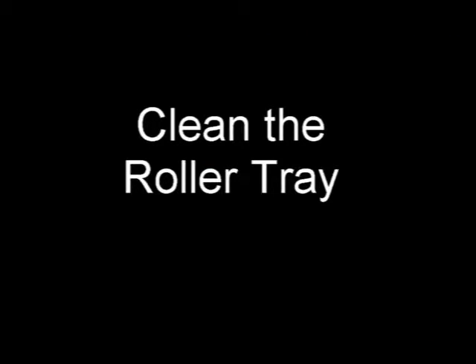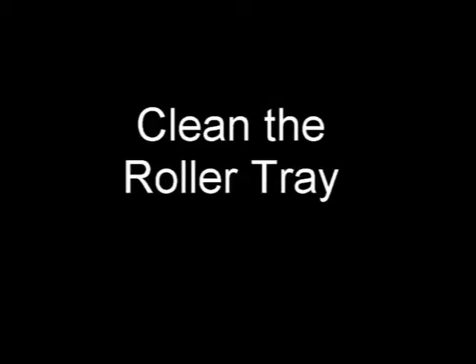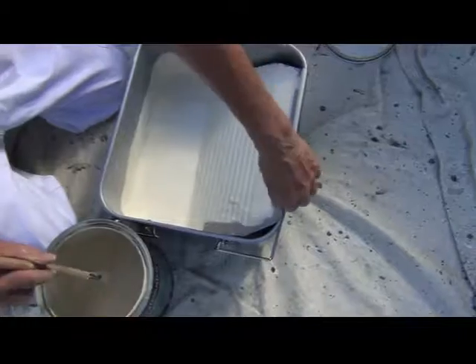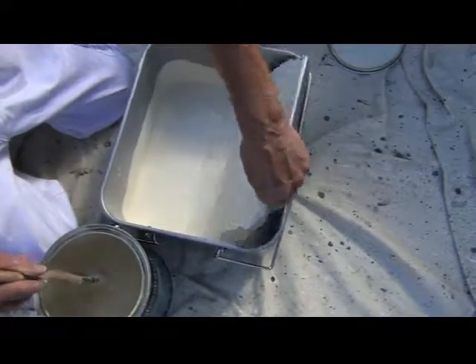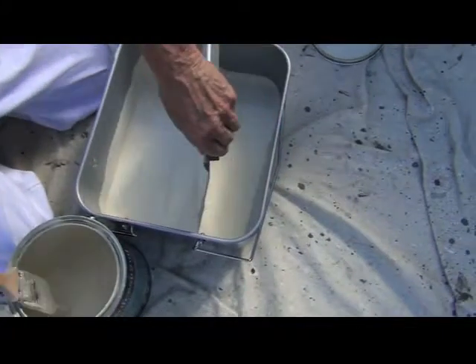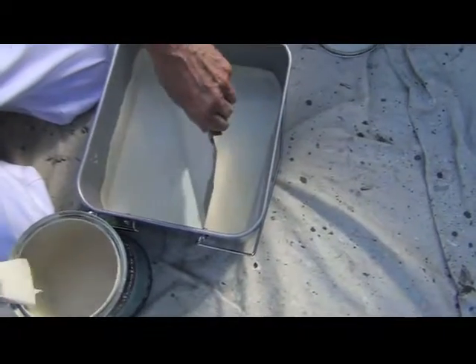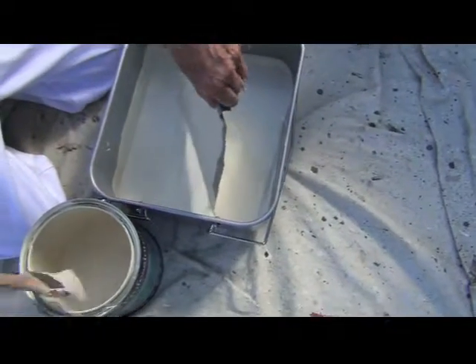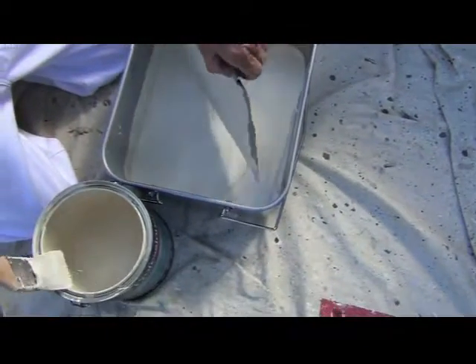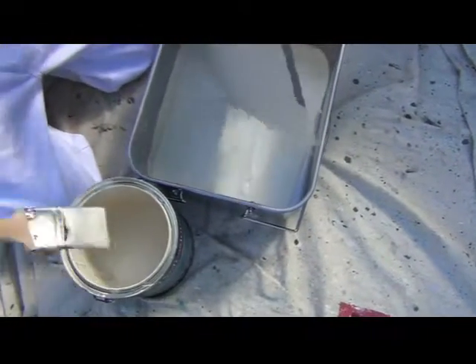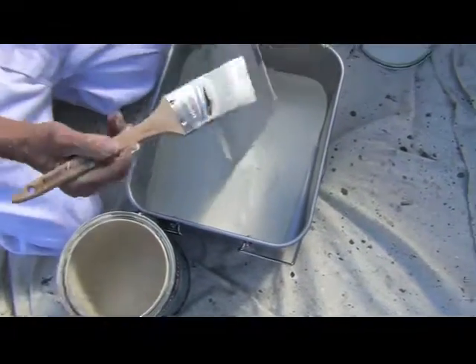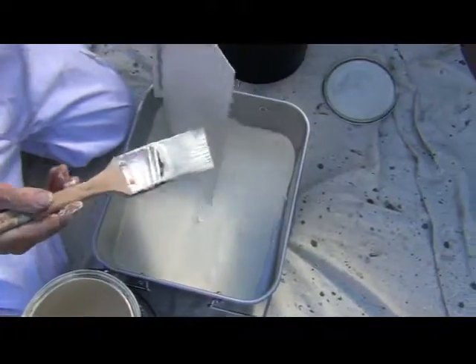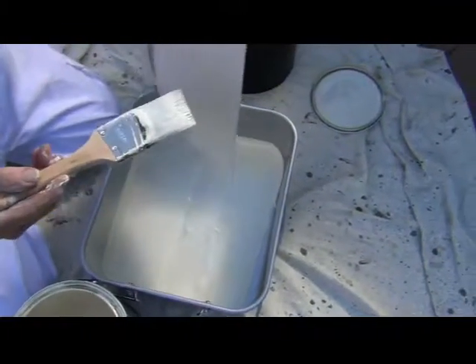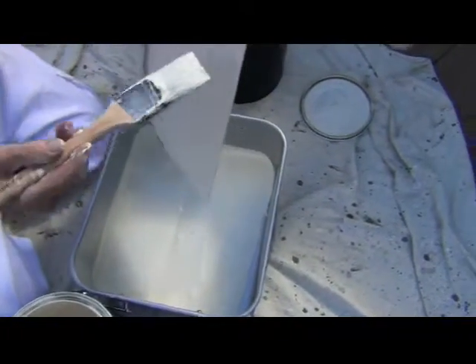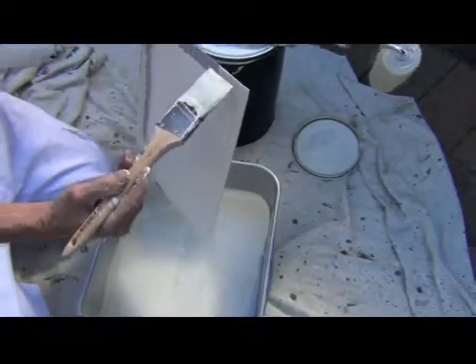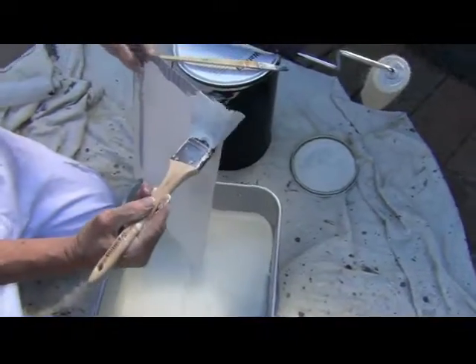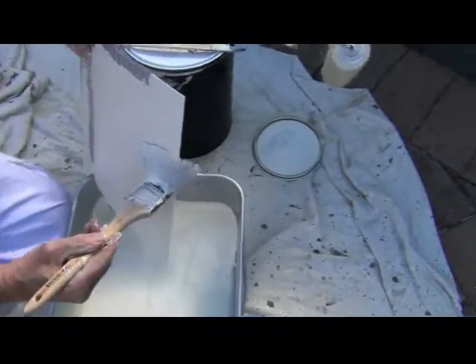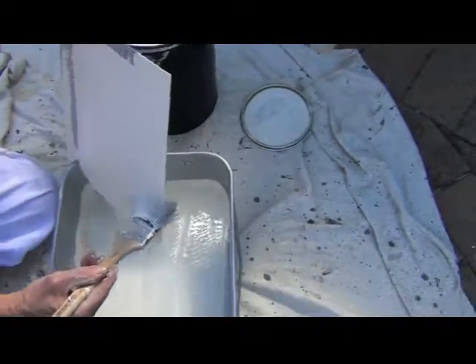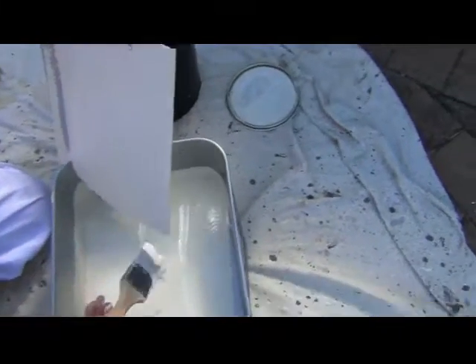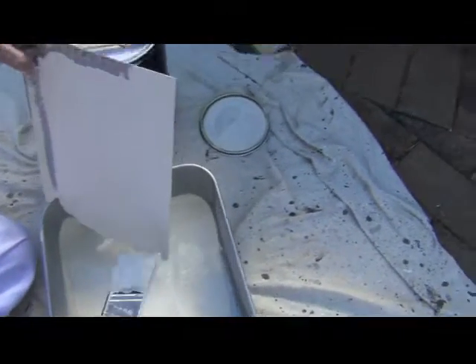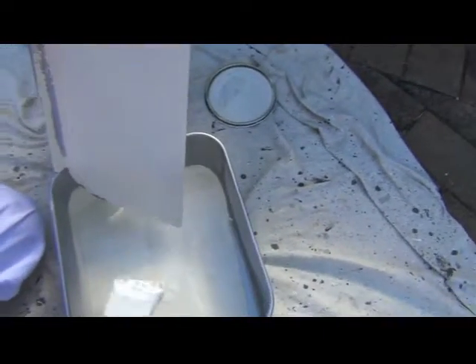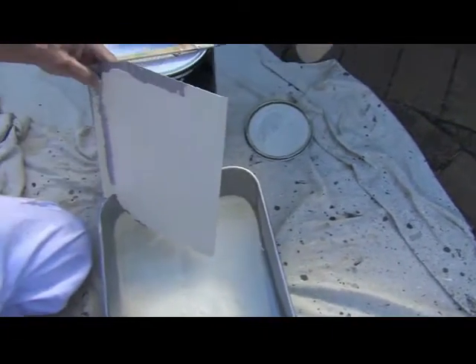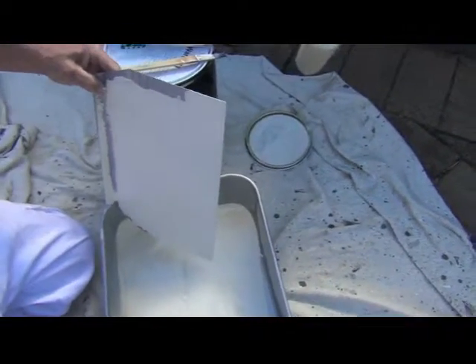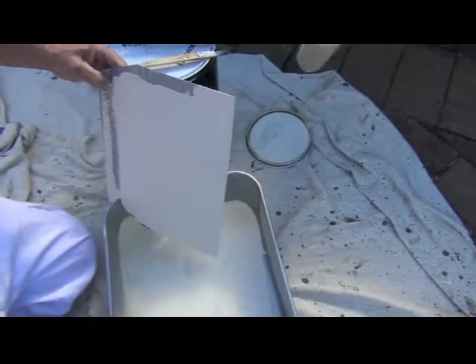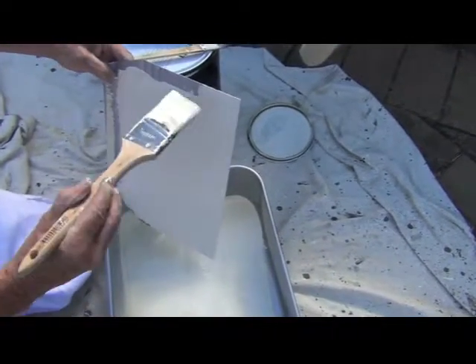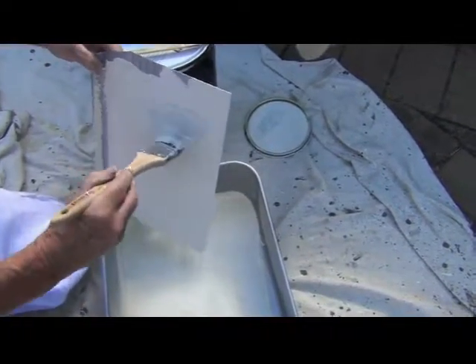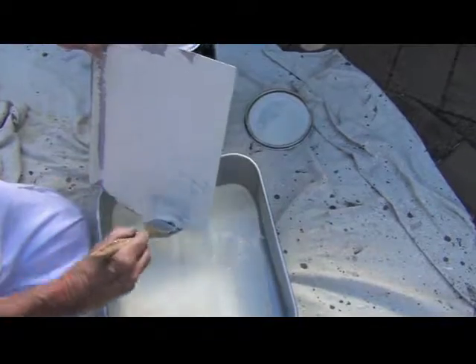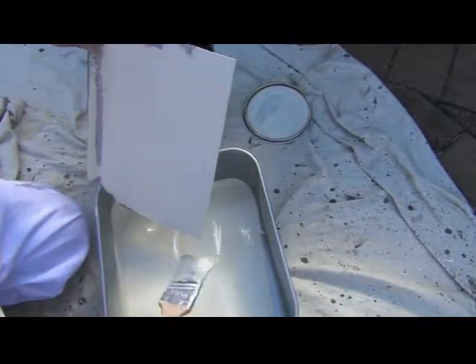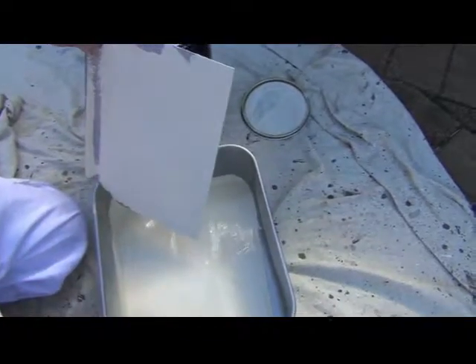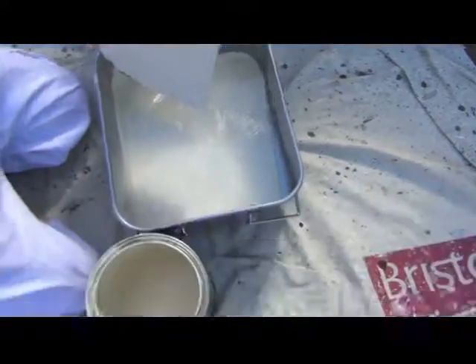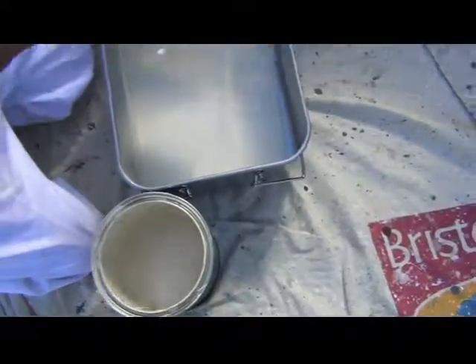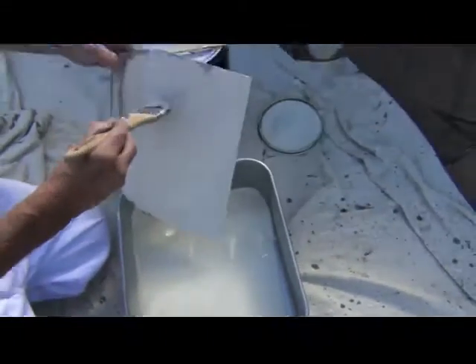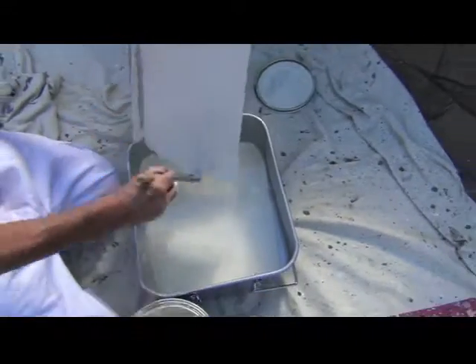This job has the potential to be pretty messy so take your time and make sure you've got your drop sheet underneath you. Start with the ripple board — using the brush, you want to get rid of any excess paint back into your paint tin.